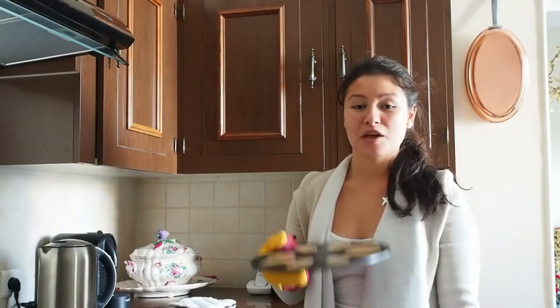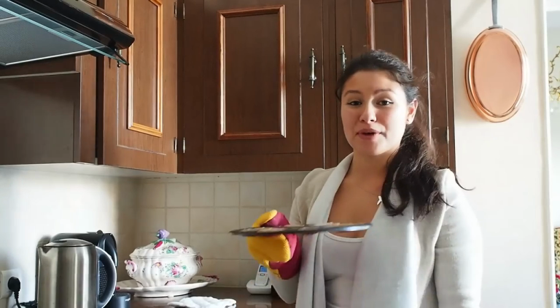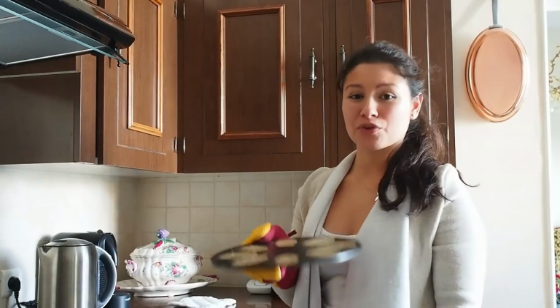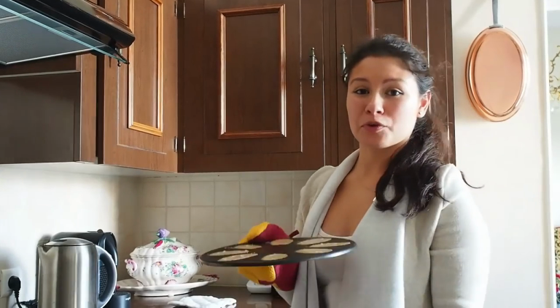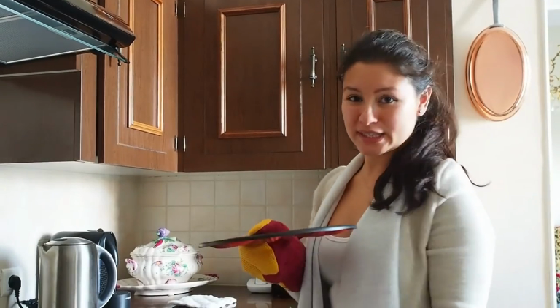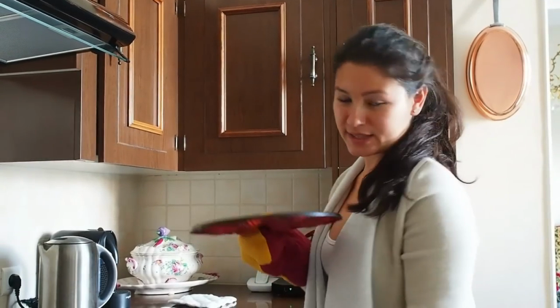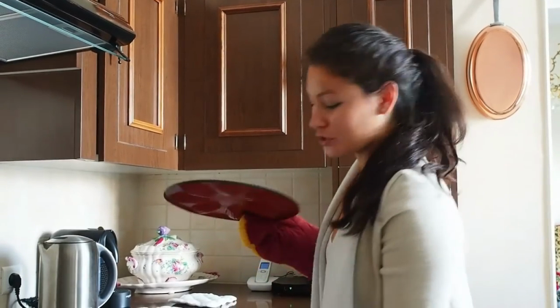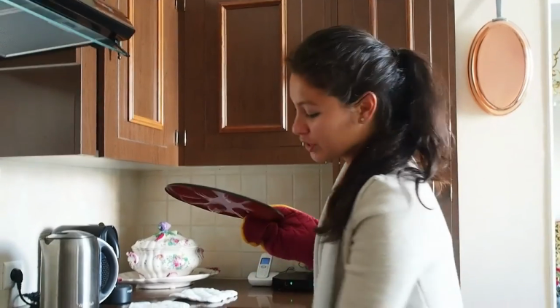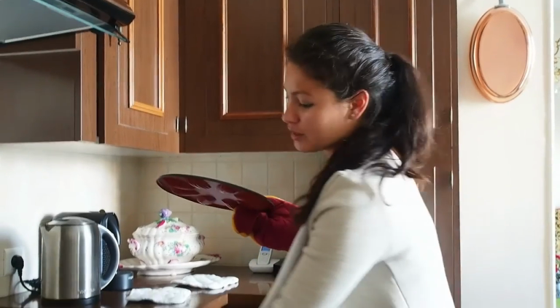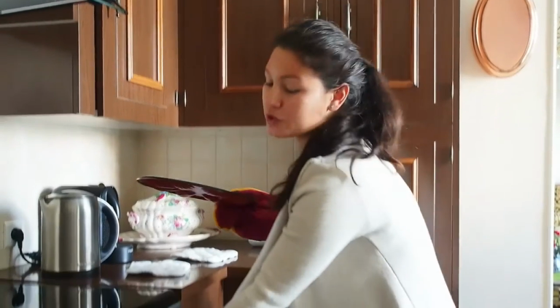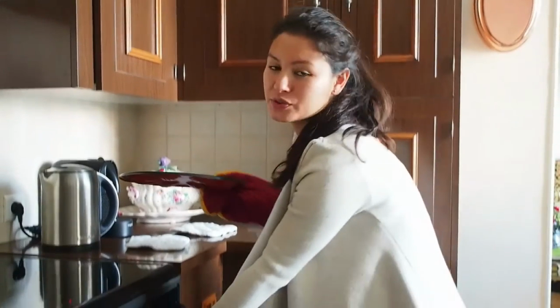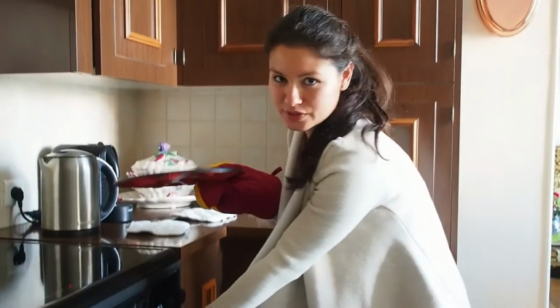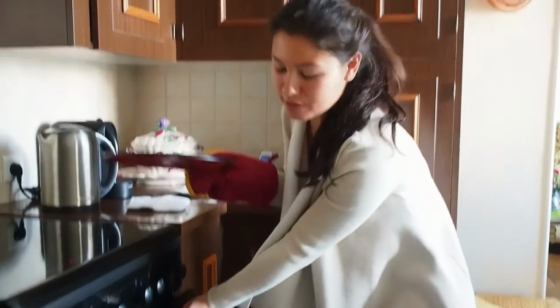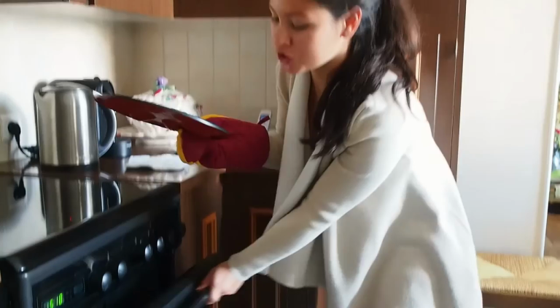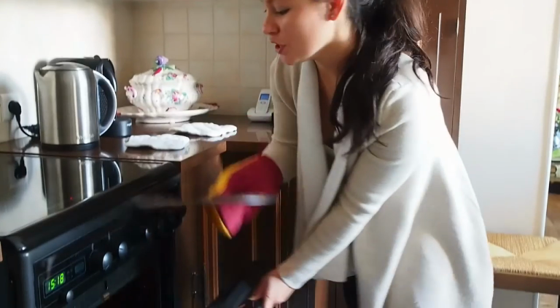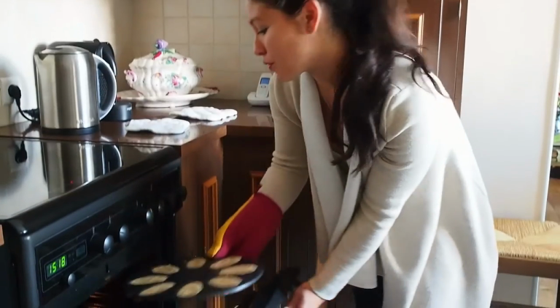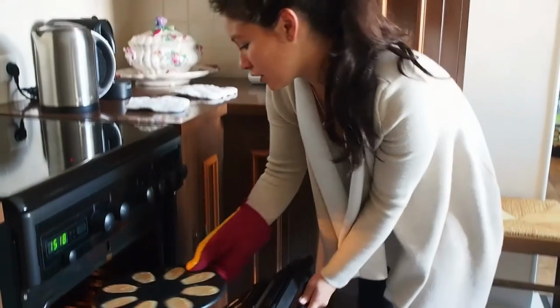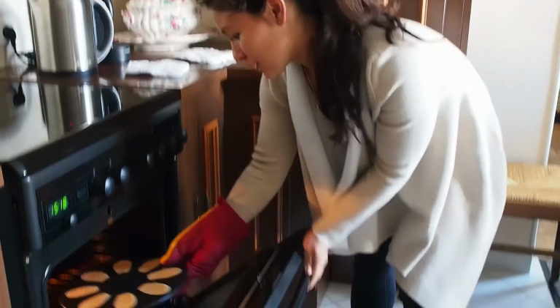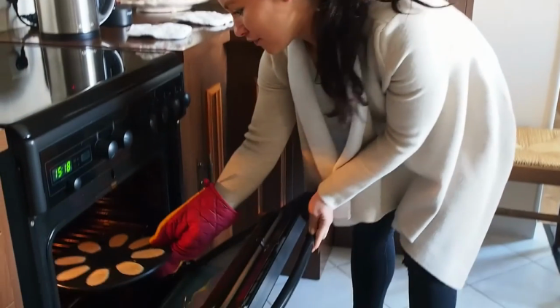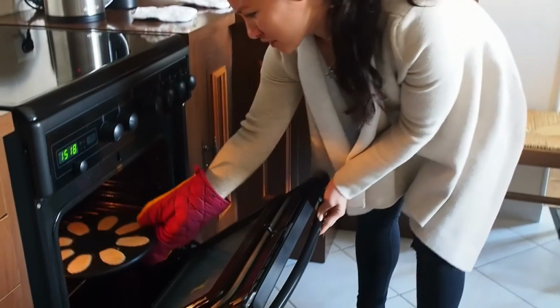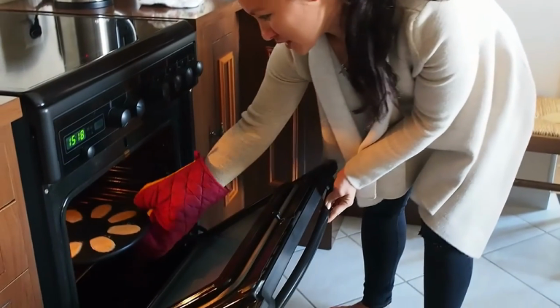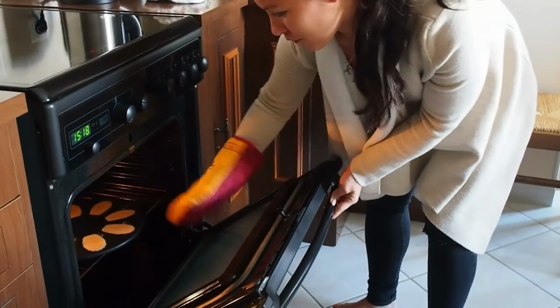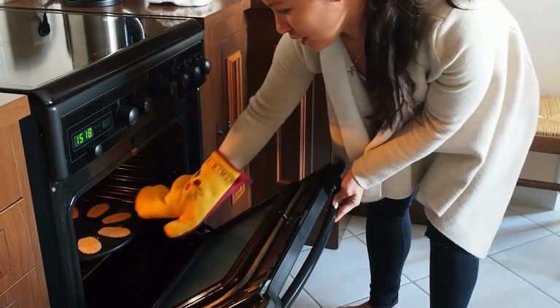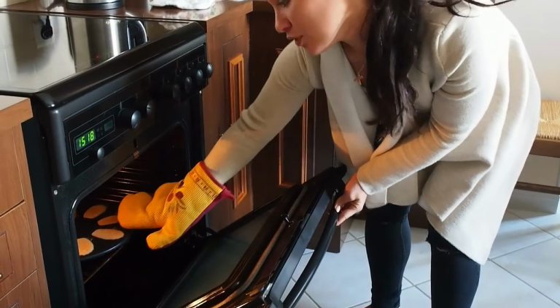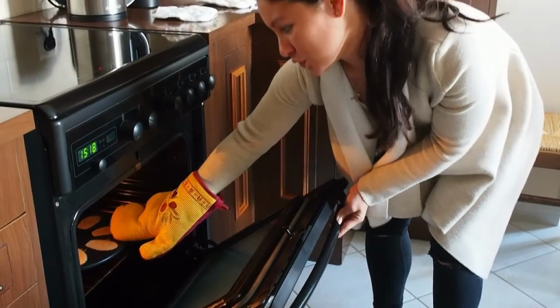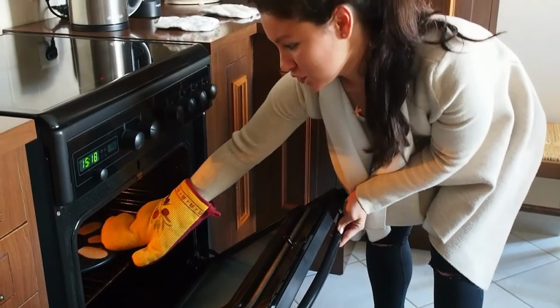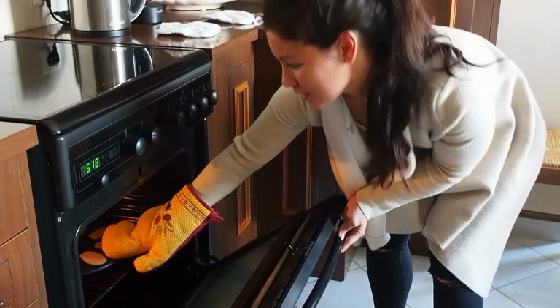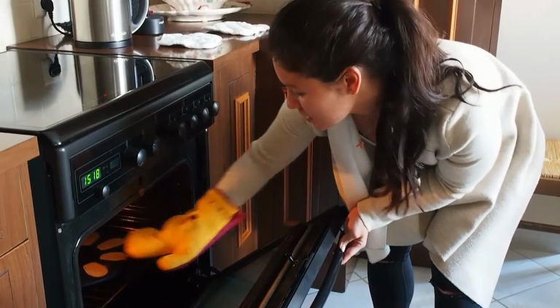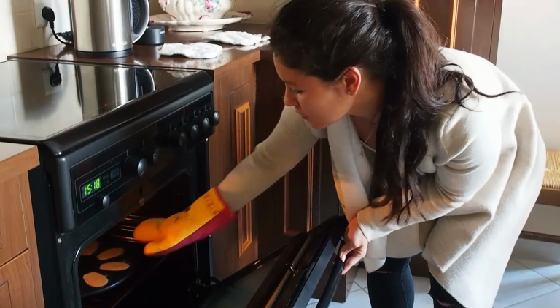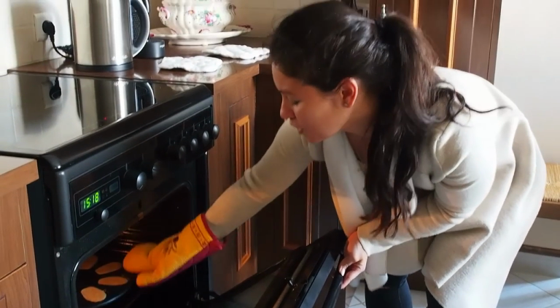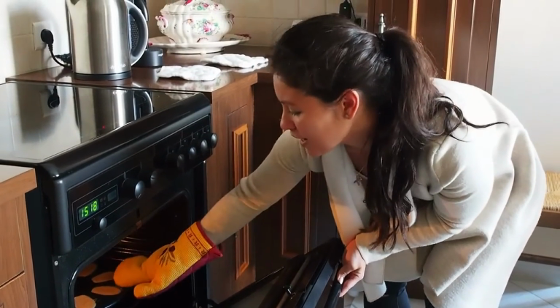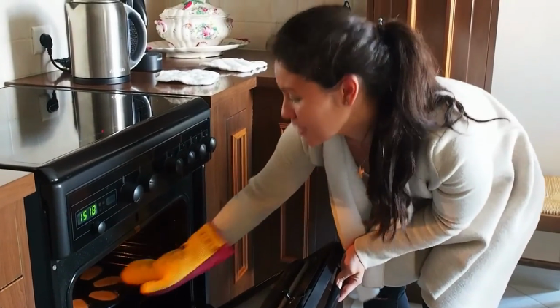Bake for four minutes at this temperature, and then reduce the temperature to 395 degrees Fahrenheit or 200 degrees Celsius for another eight minutes.